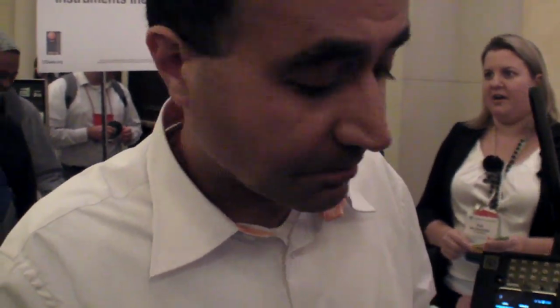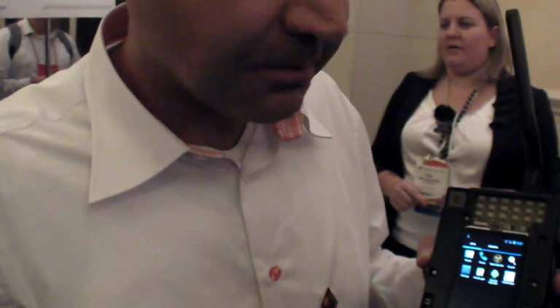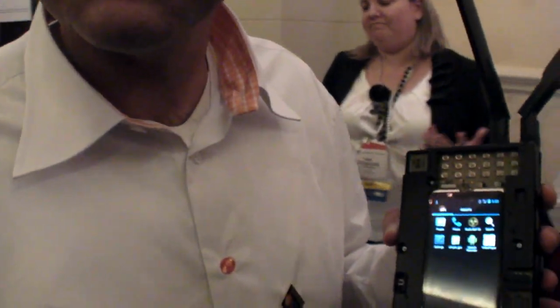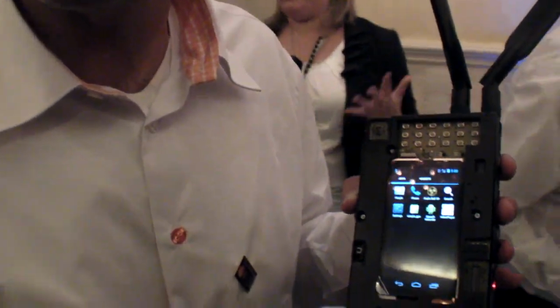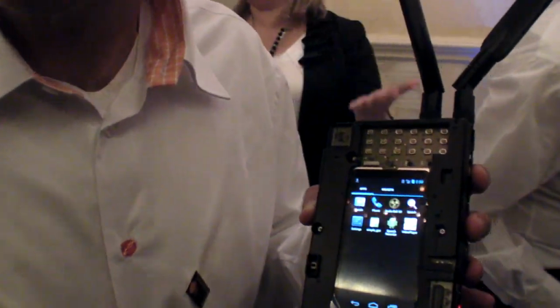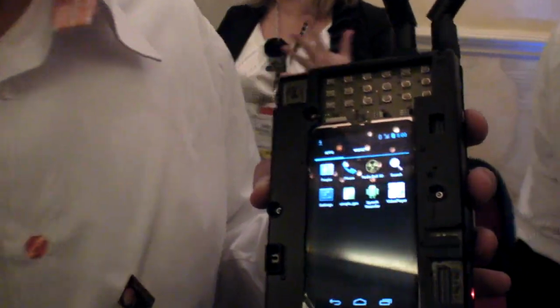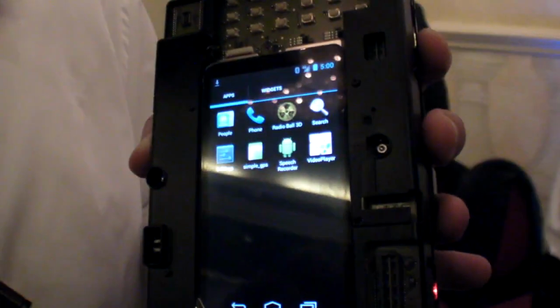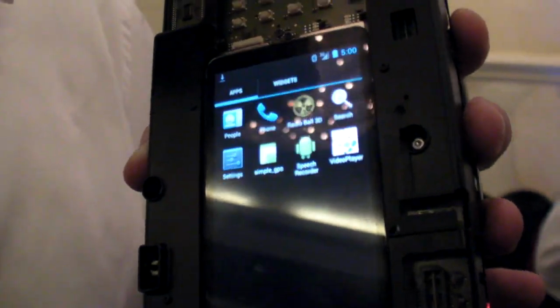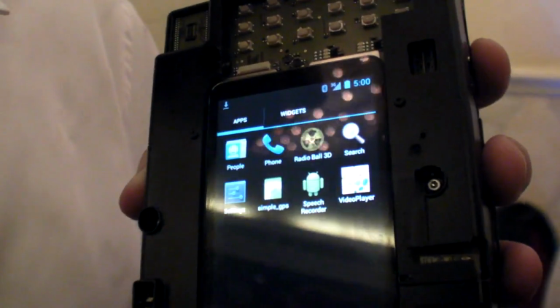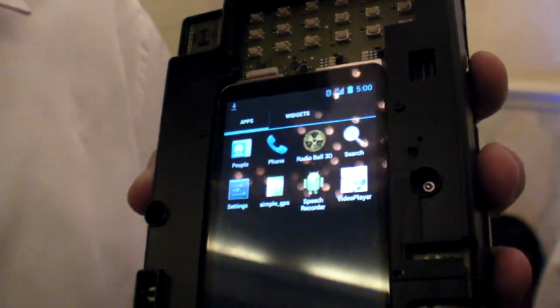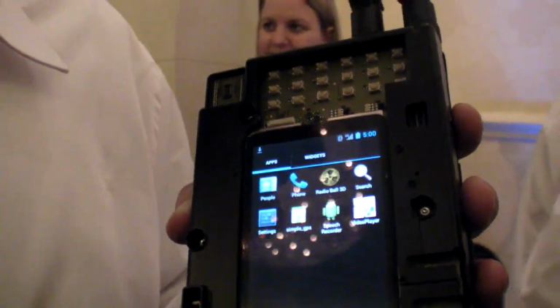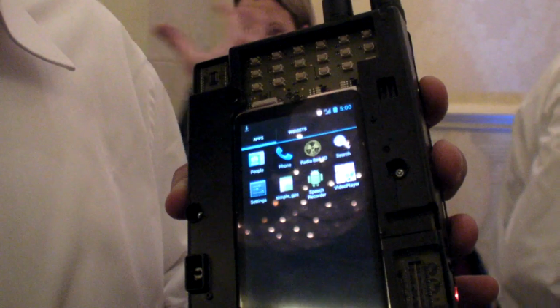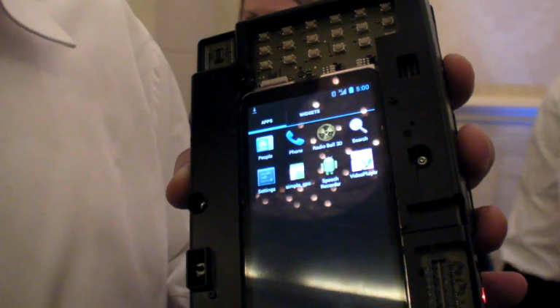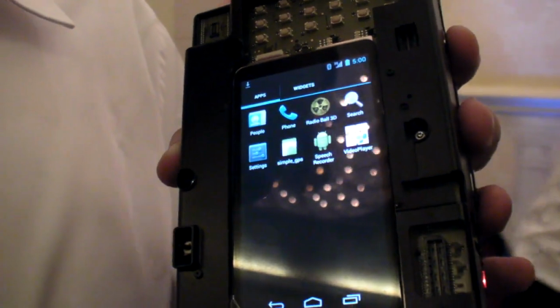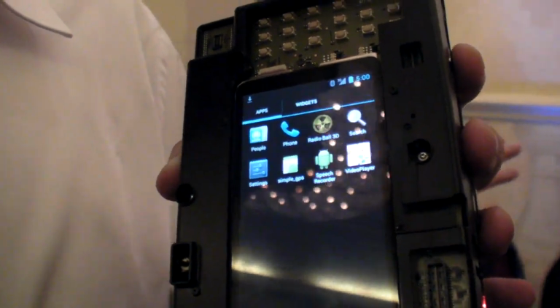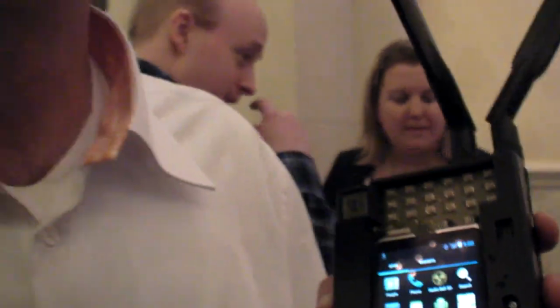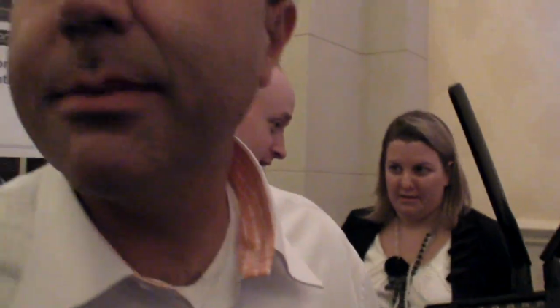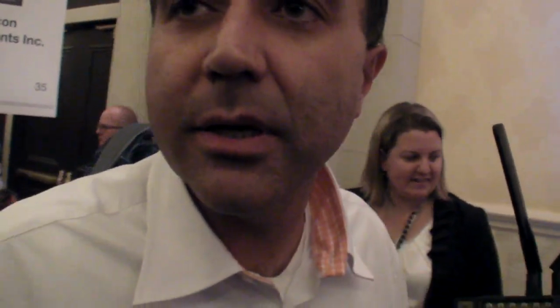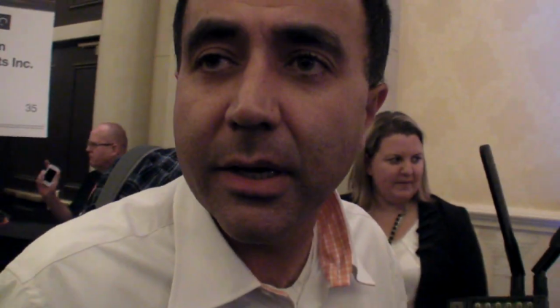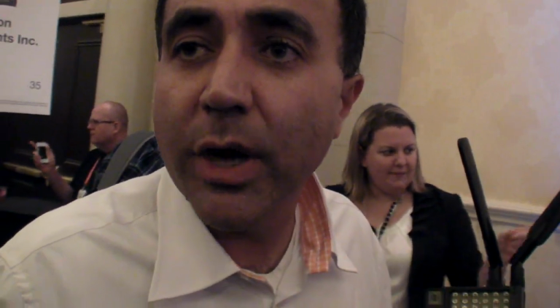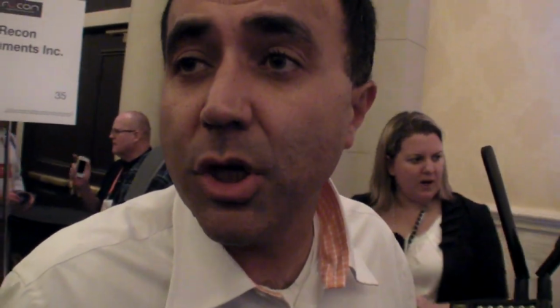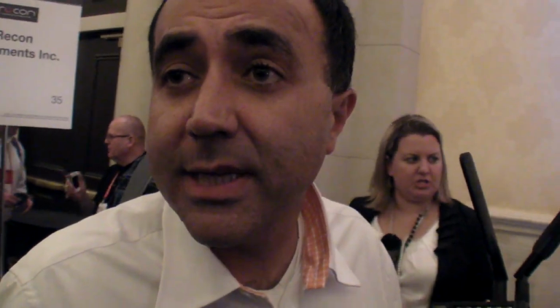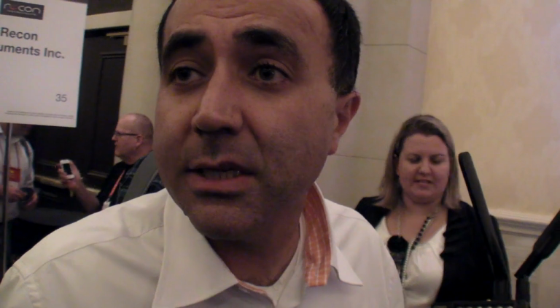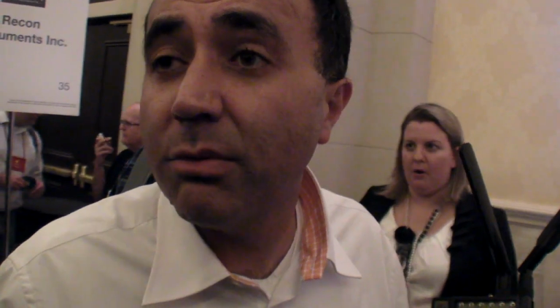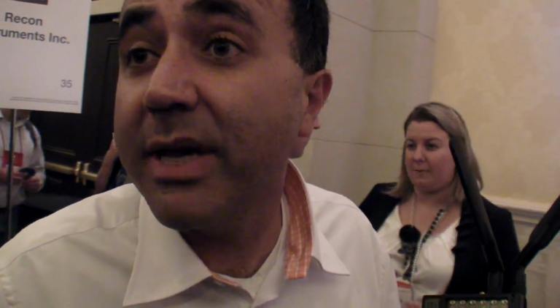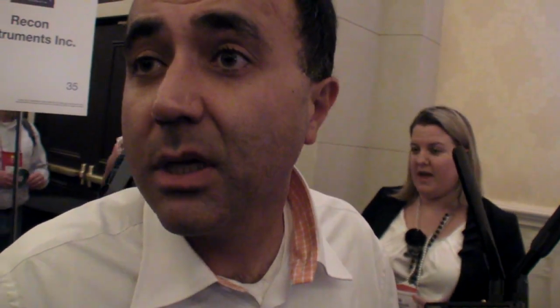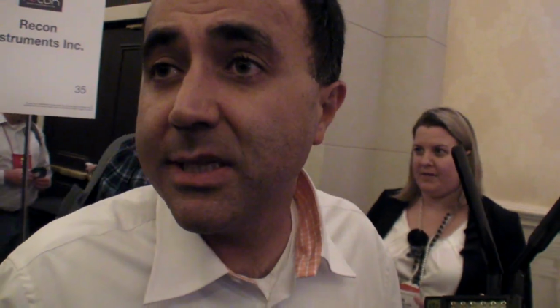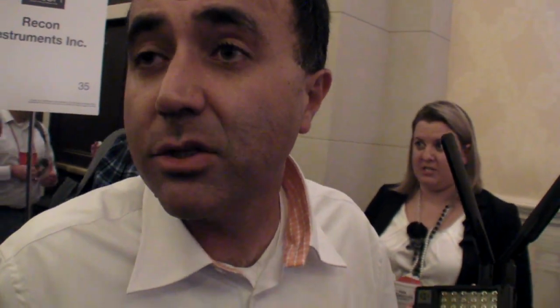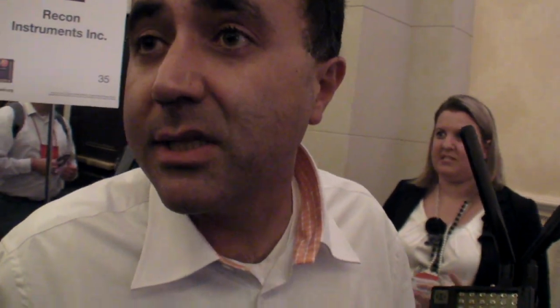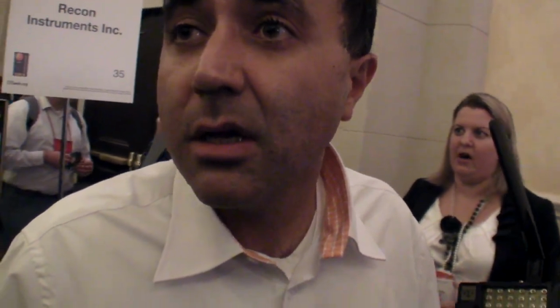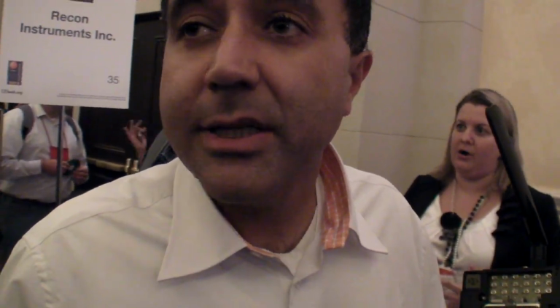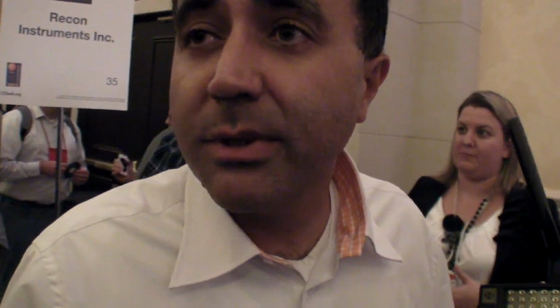Since when do you have Ice Cream Sandwich running? Just about a month ago — they released it in late November, and our development teams were able to port it in about one to two weeks.